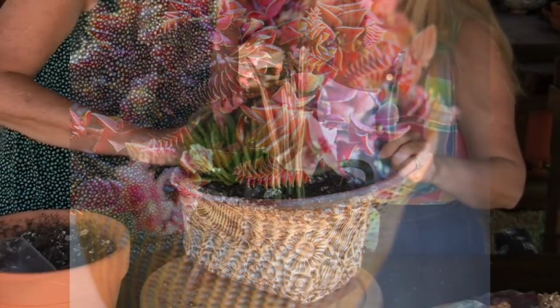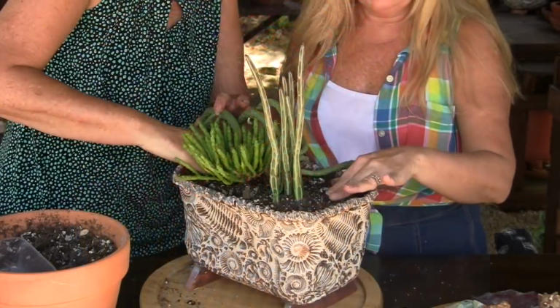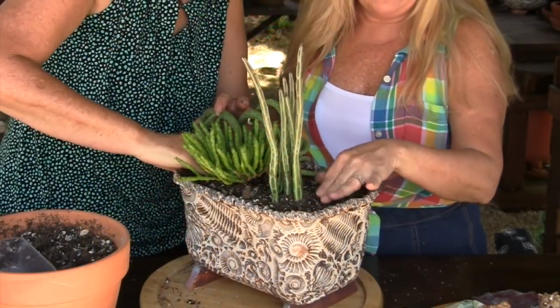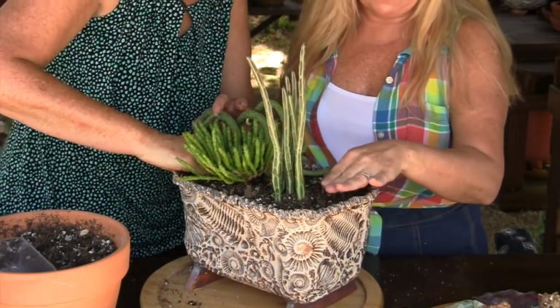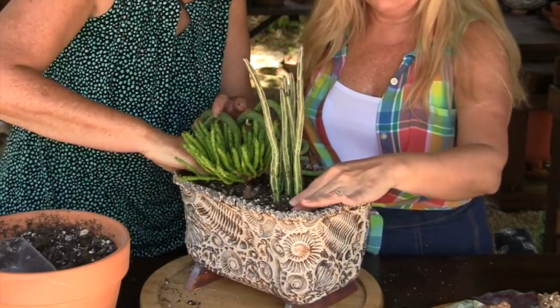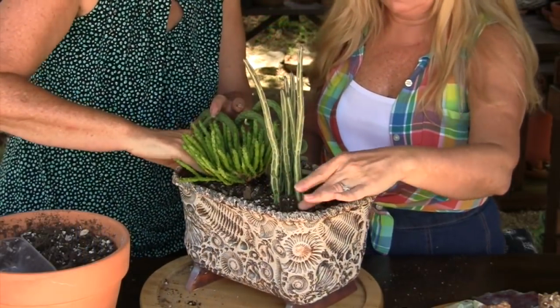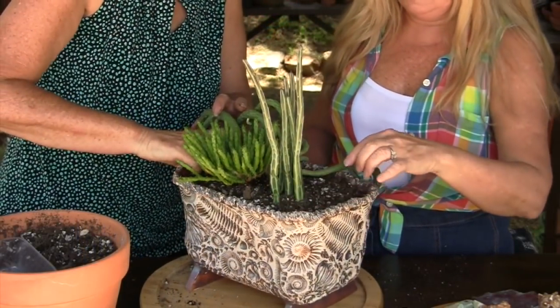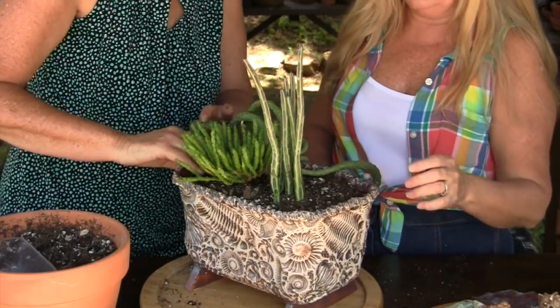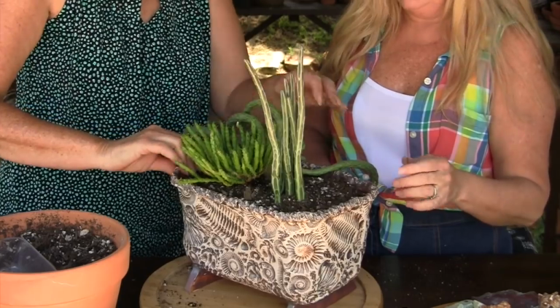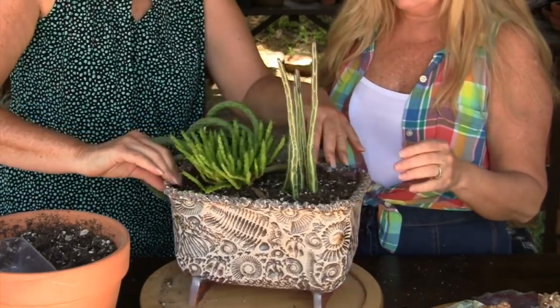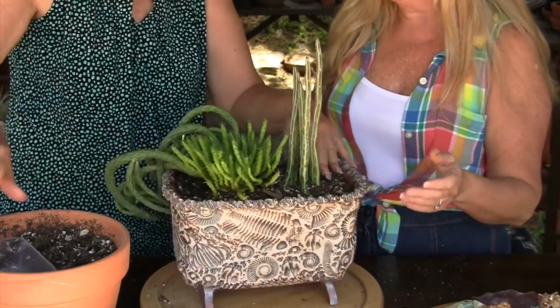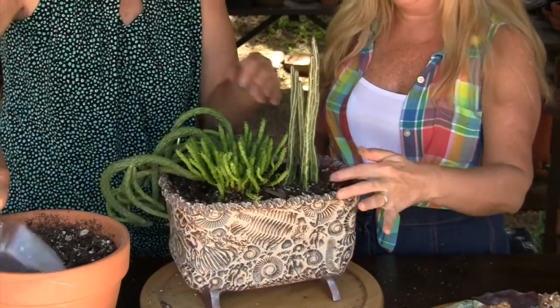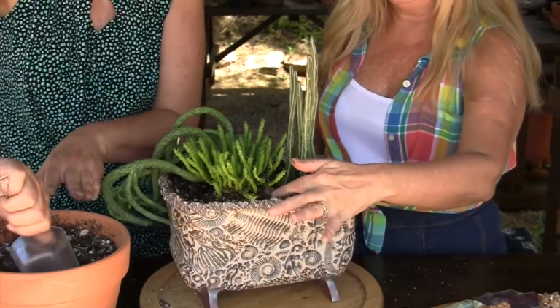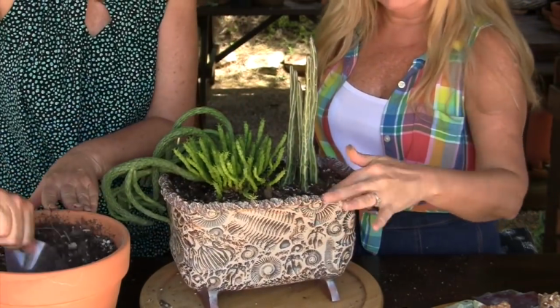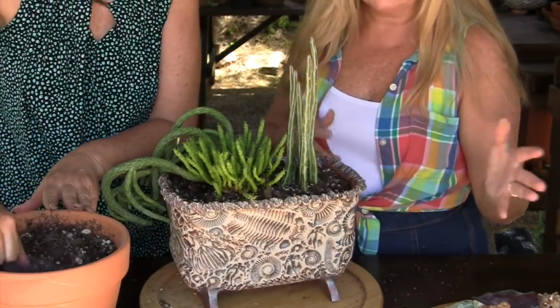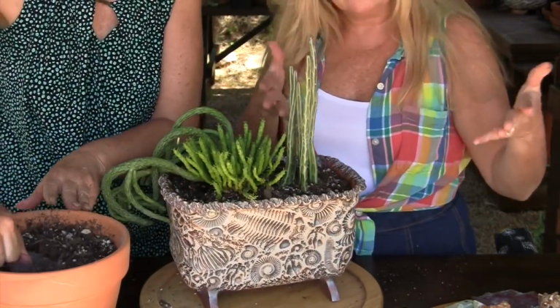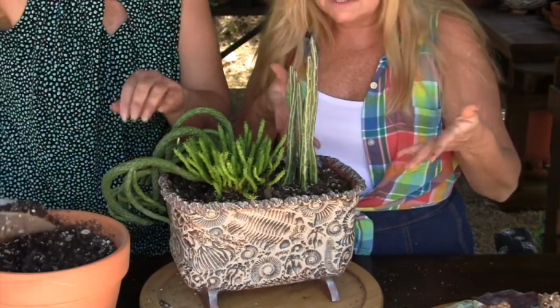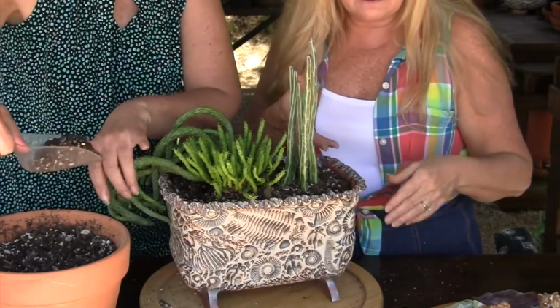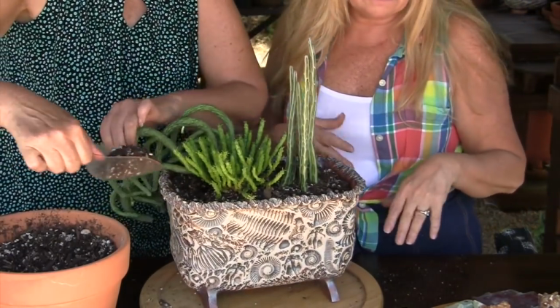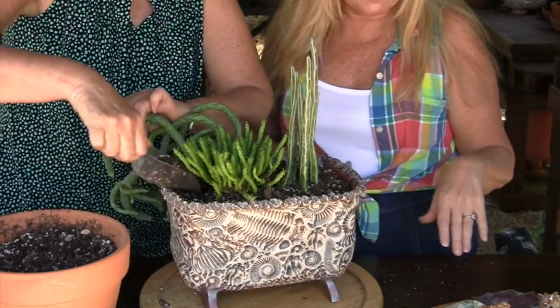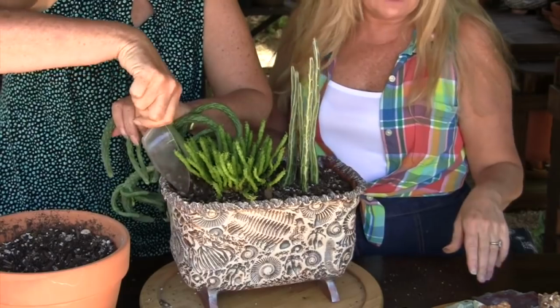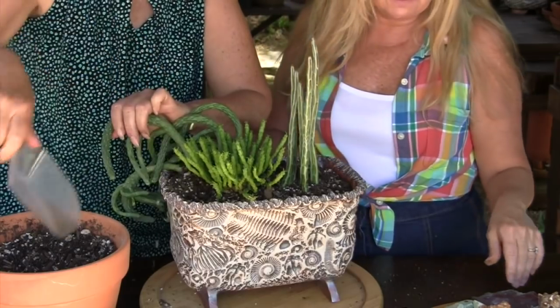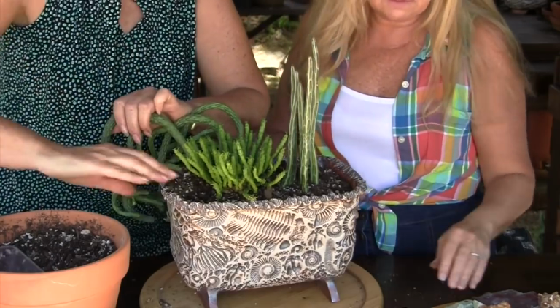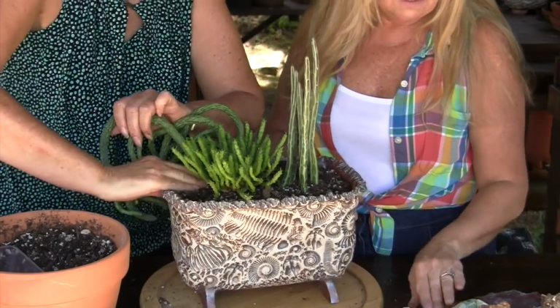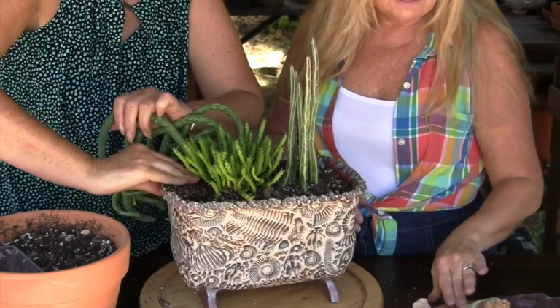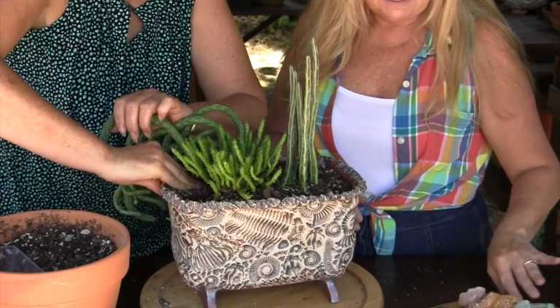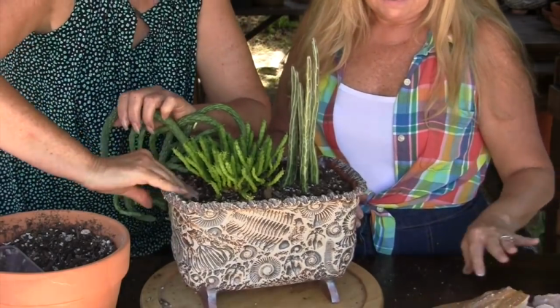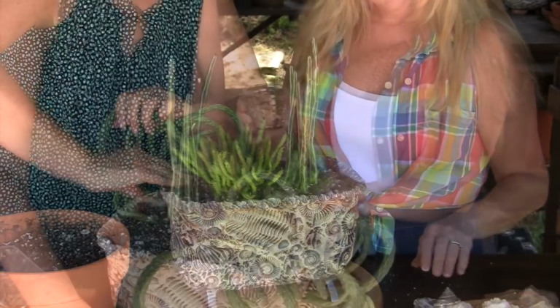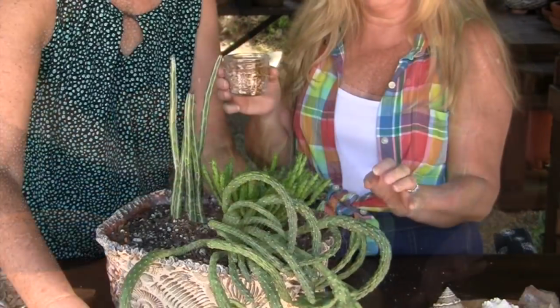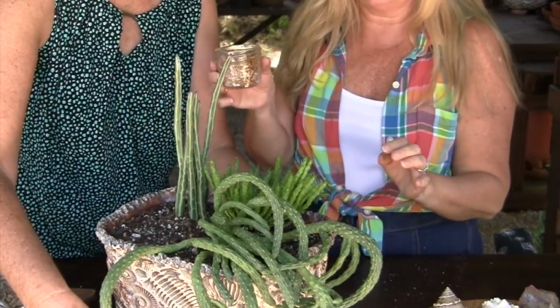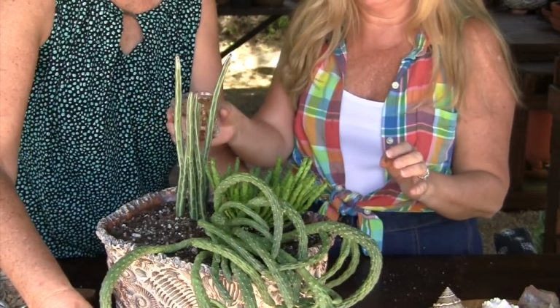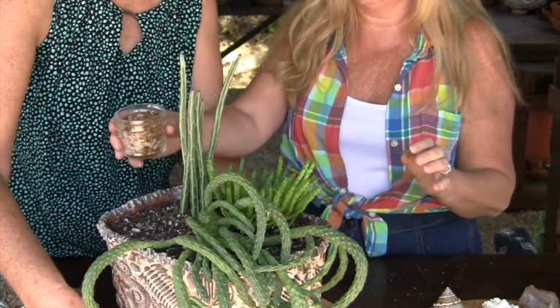We're going to go fossils on this and just make it a real special piece — when people look at it and say, what is that in there? Some fossils? Yes, it is. Well, if you've got fossils, plant them. You don't want to see any dirt whatsoever.